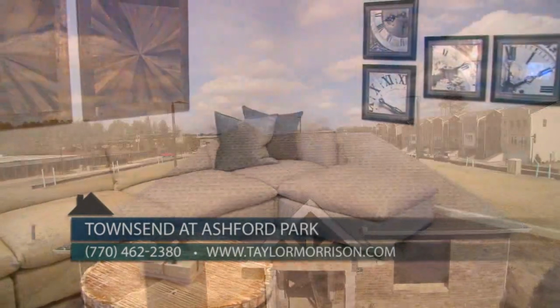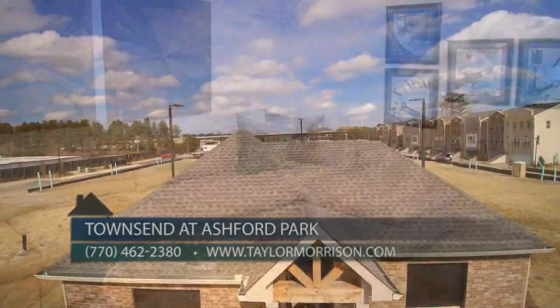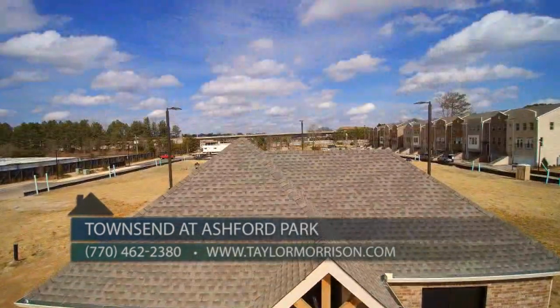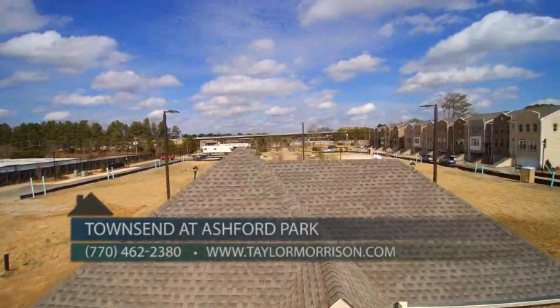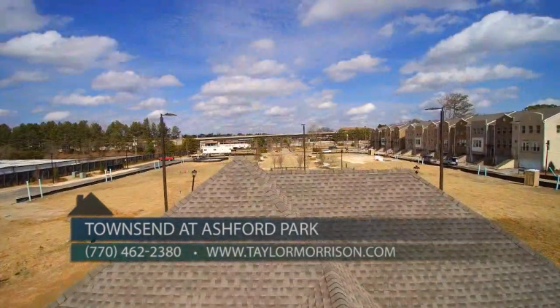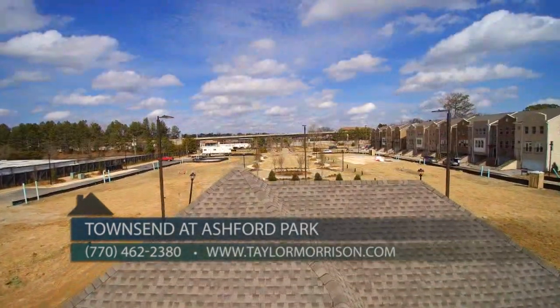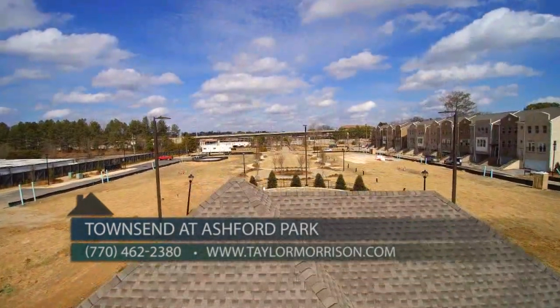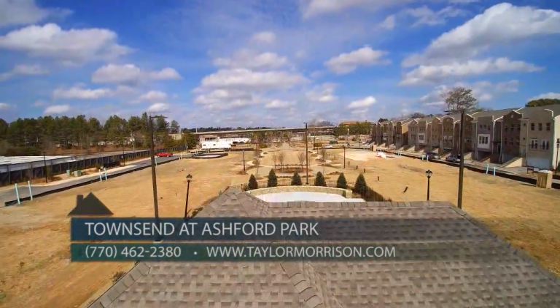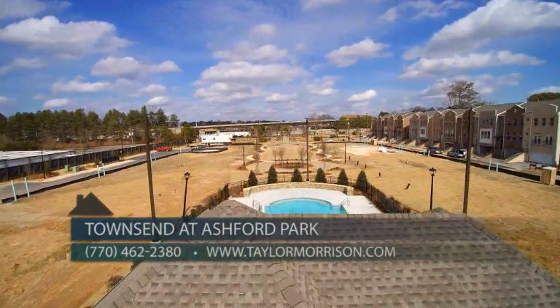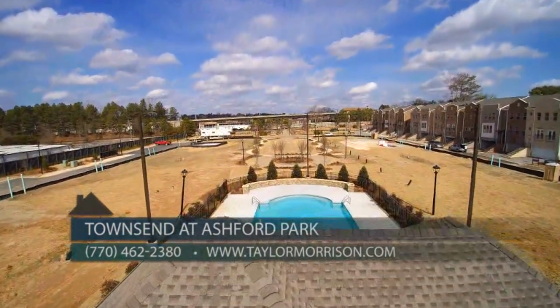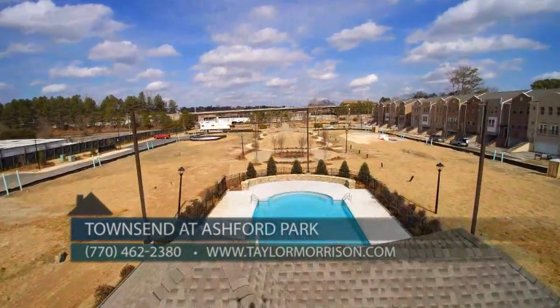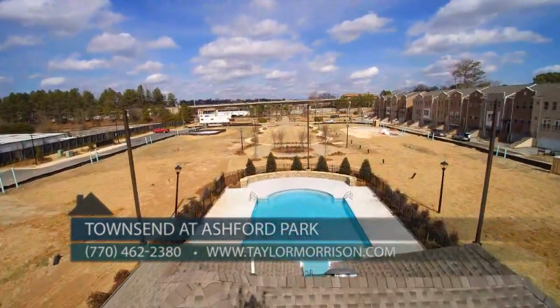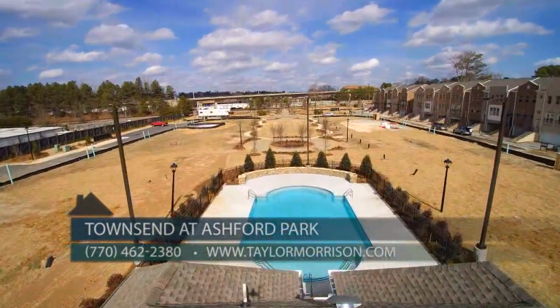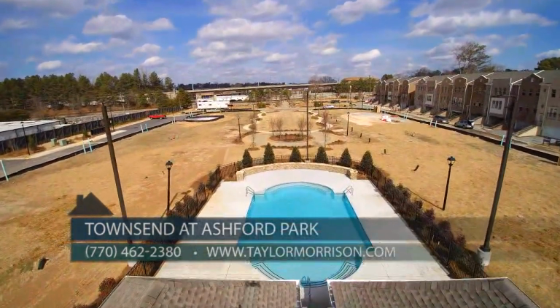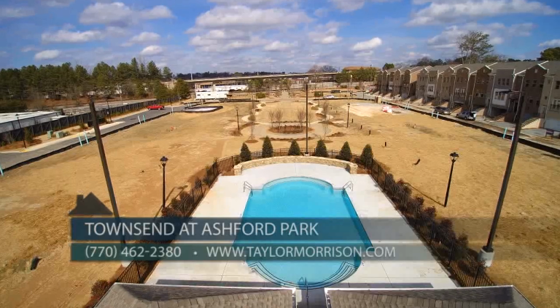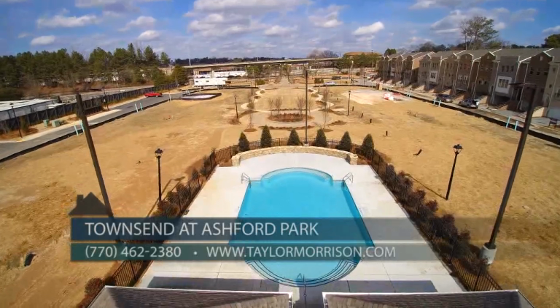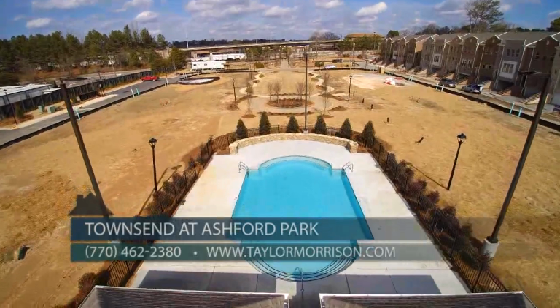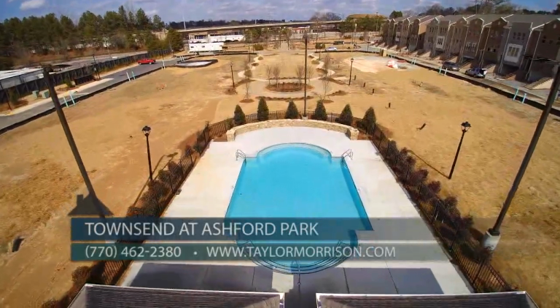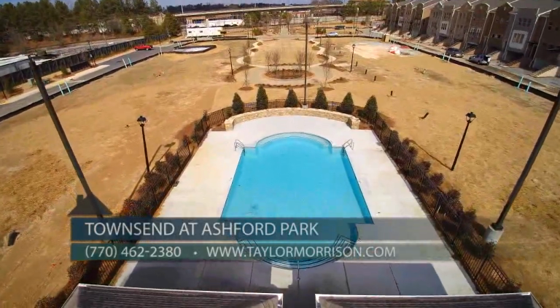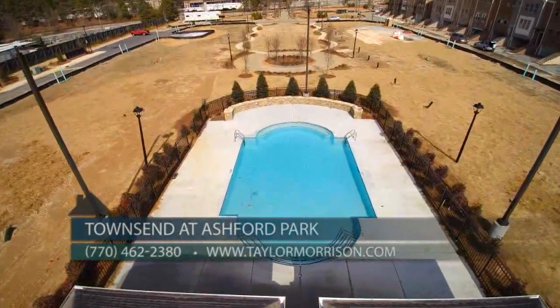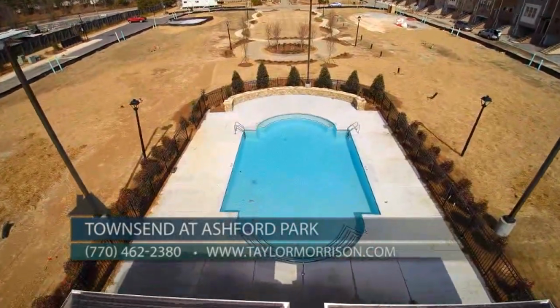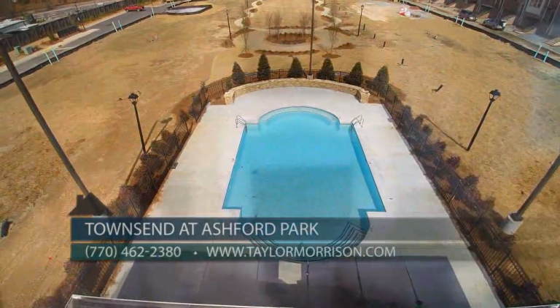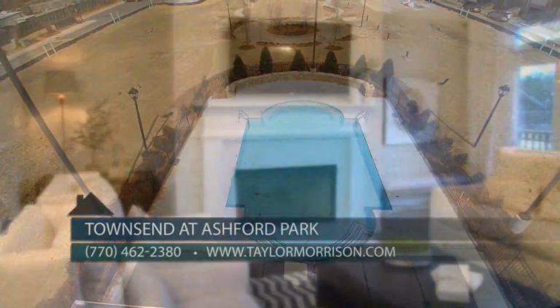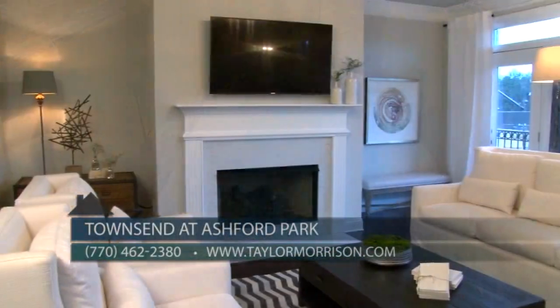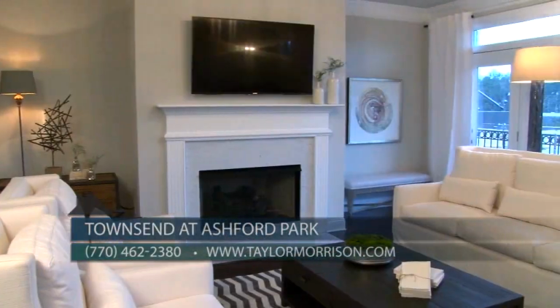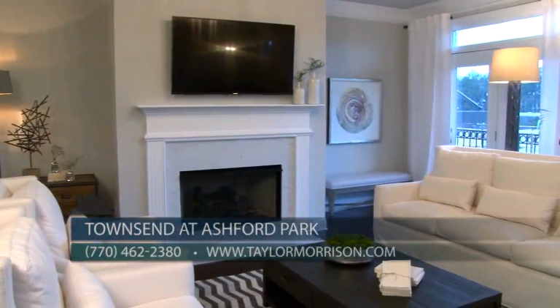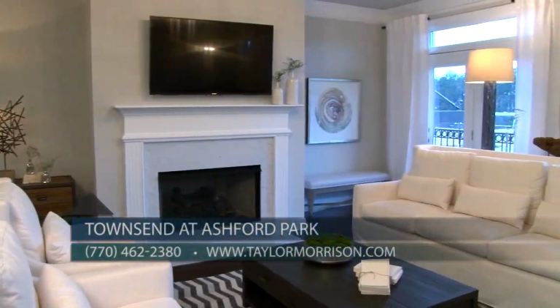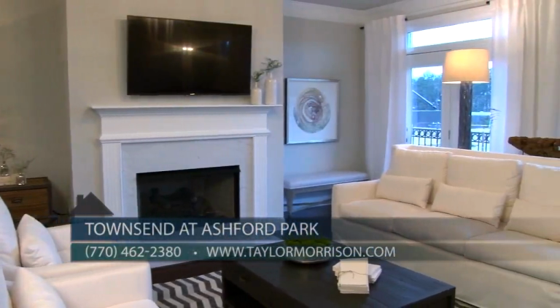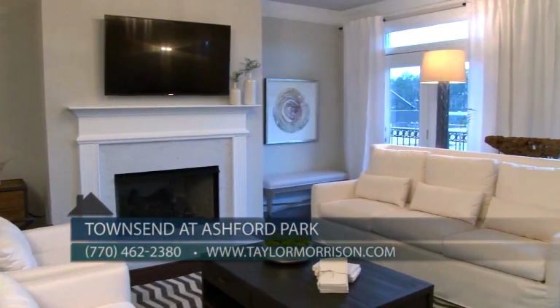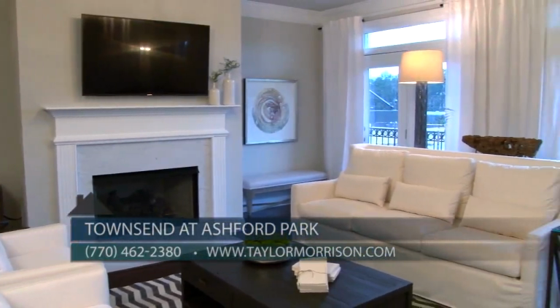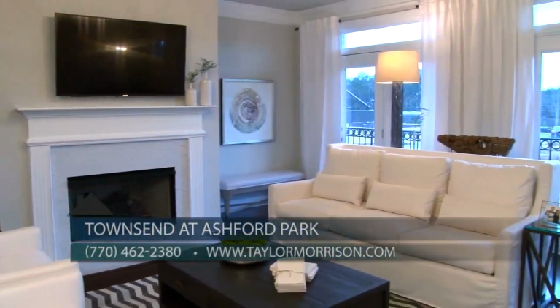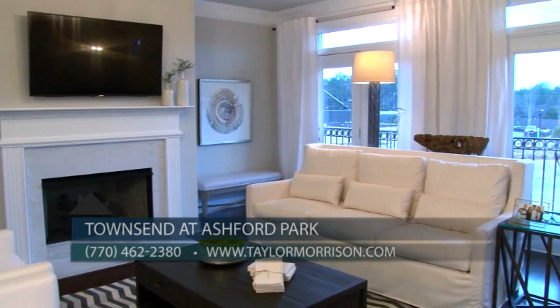Our community pool and cabana overlooking the central neighborhood park with a fire pit gathering space will be complete and ready to enjoy next spring. We offer three beautiful floor plans priced from the mid four hundreds.